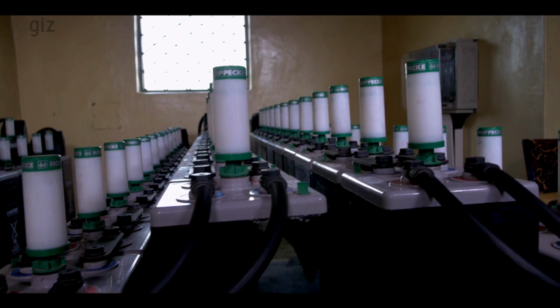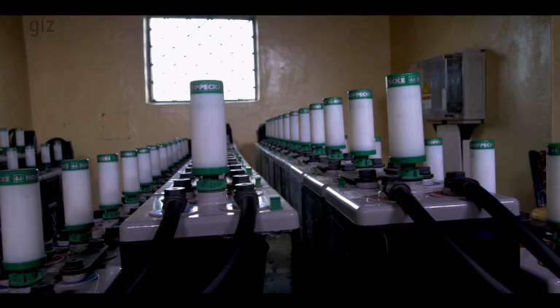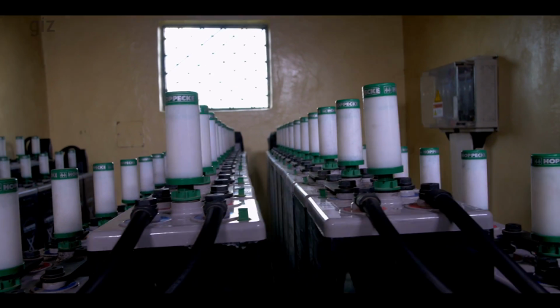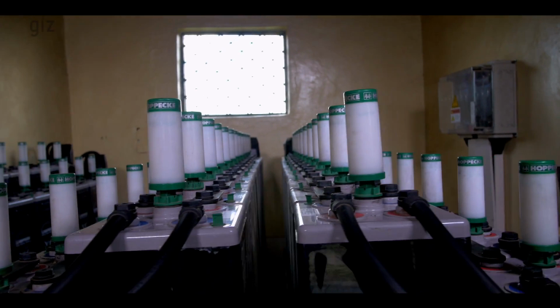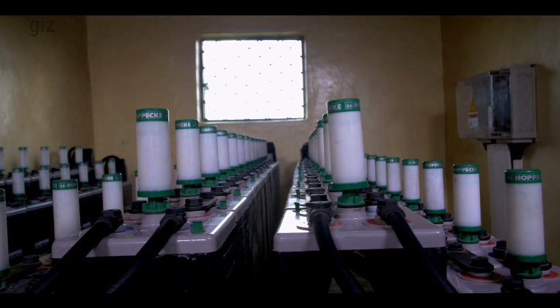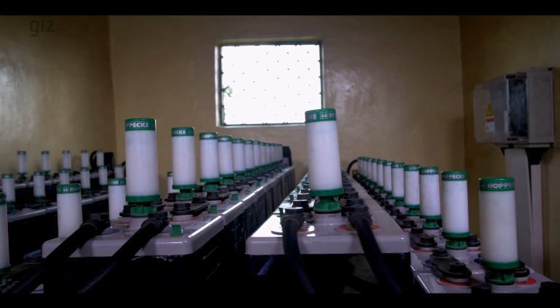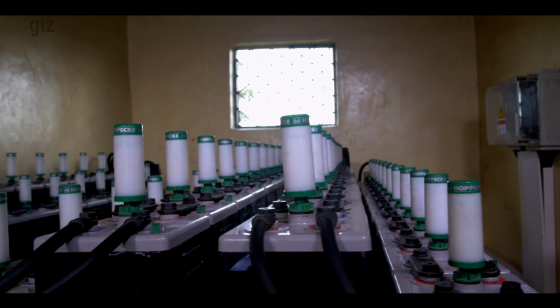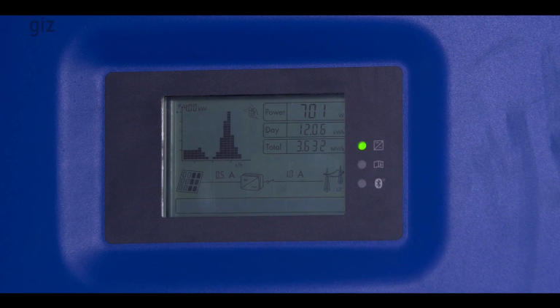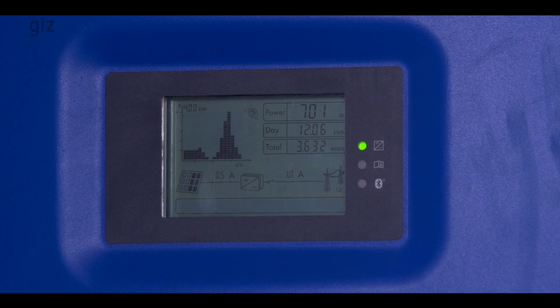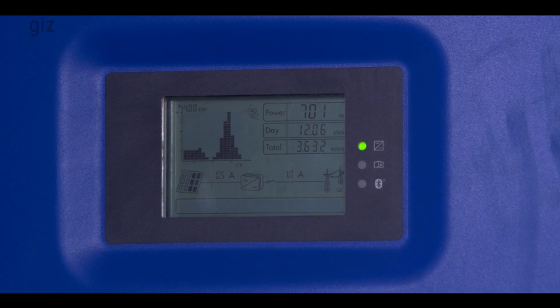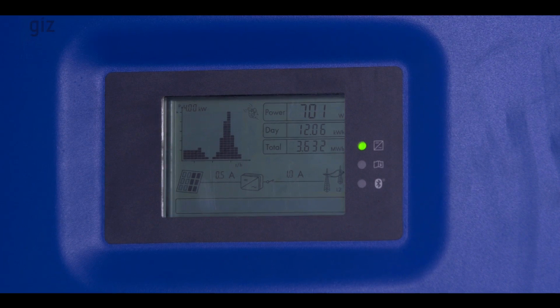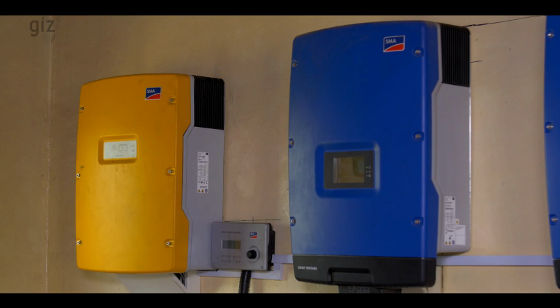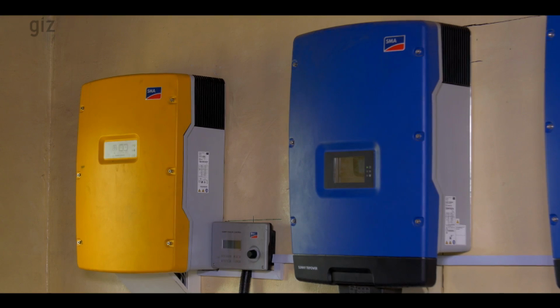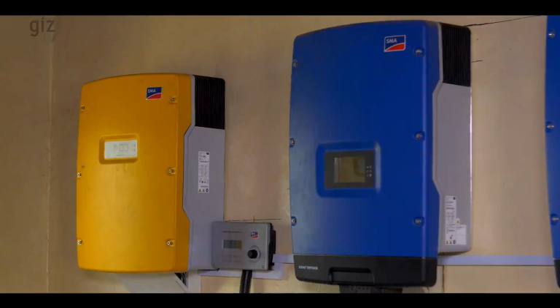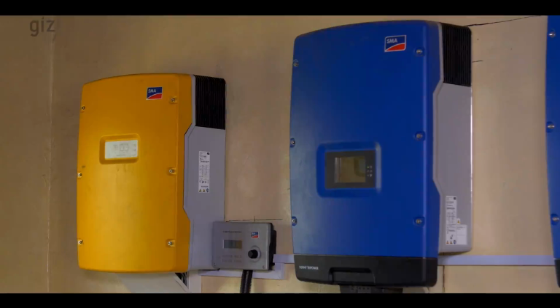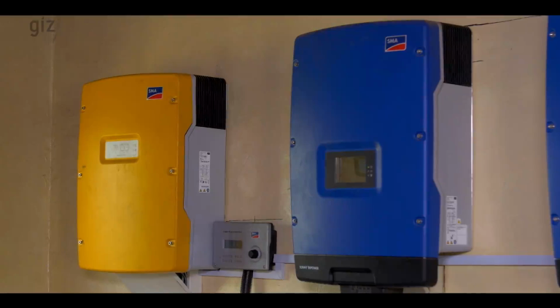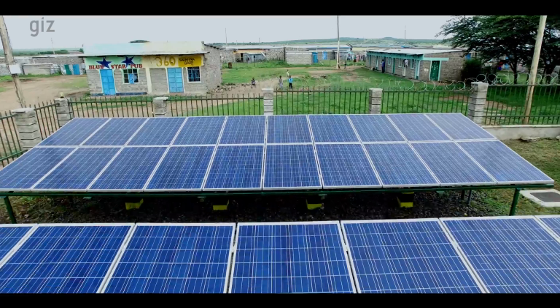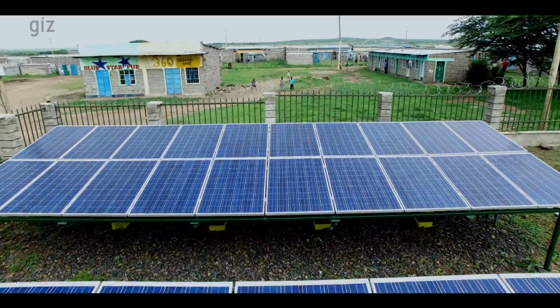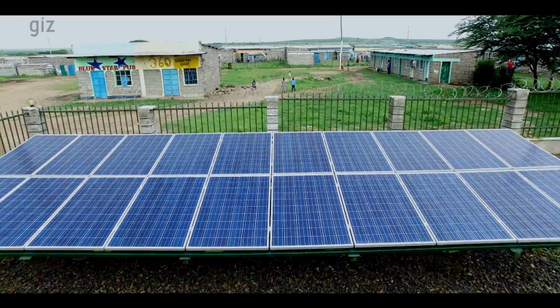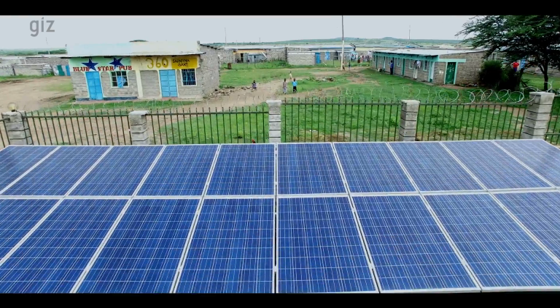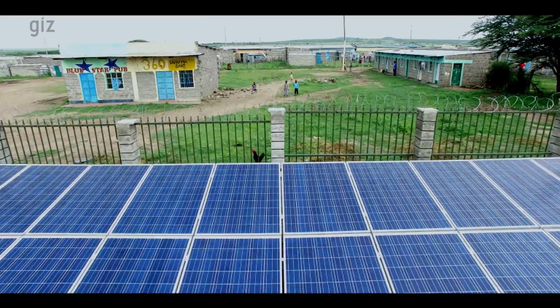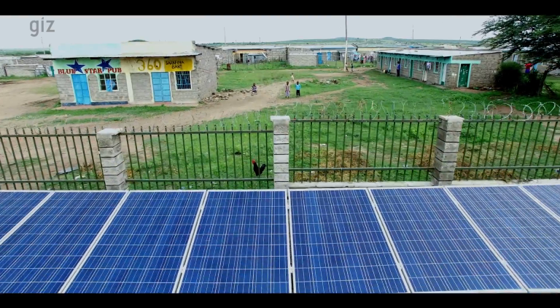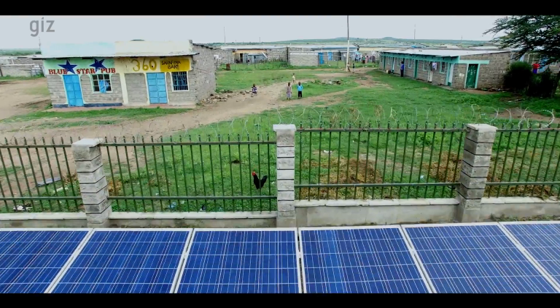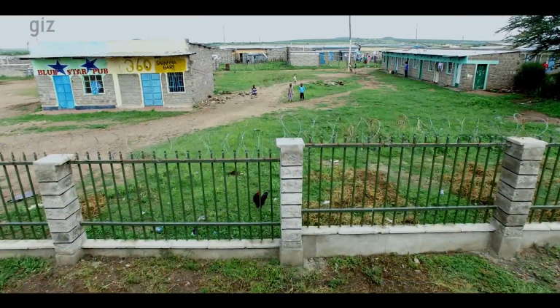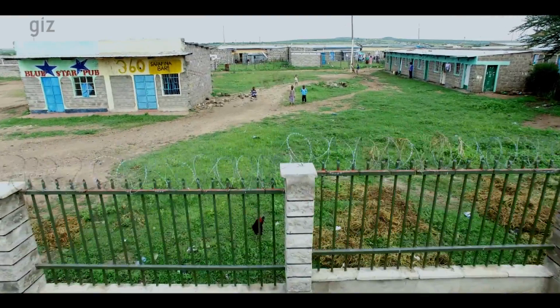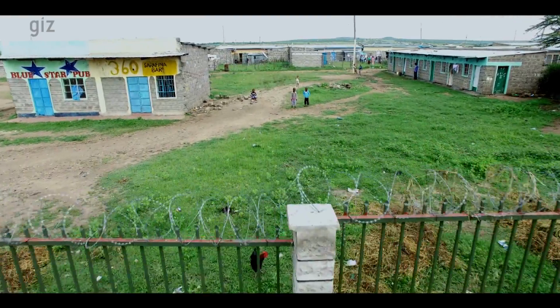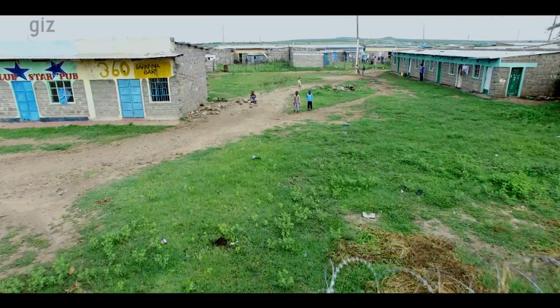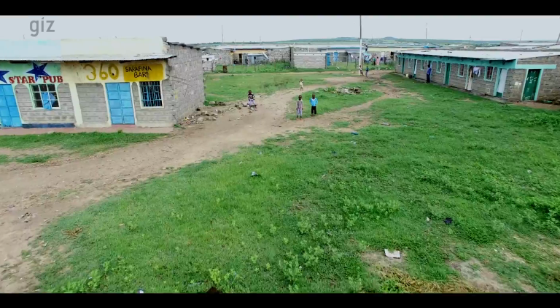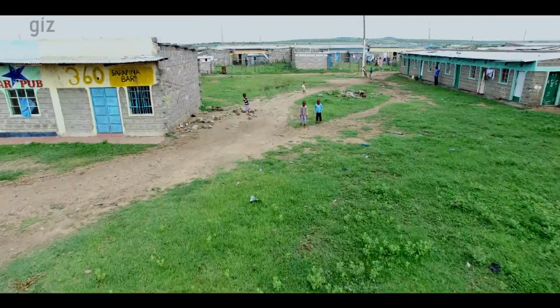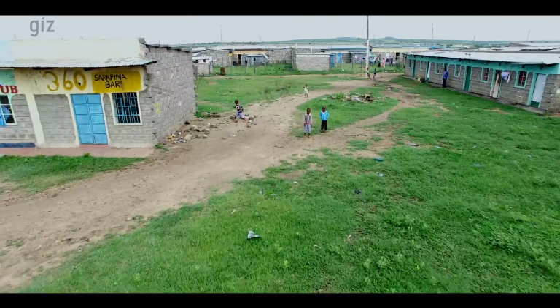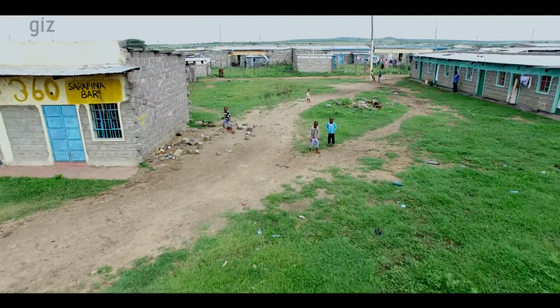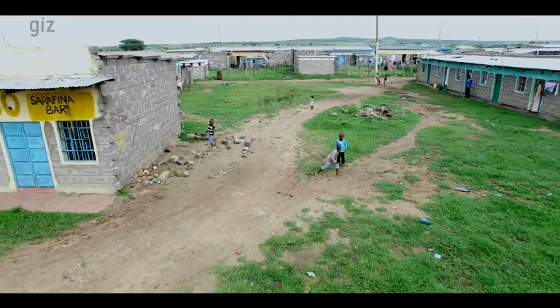The project has demonstrated that solar hybrid mini-grids, when properly designed, are commercially viable. While billions of people across the planet still don't have access to electricity, mini-grids are an important part of the global electrification equation.